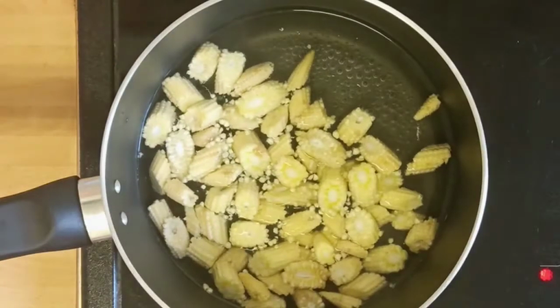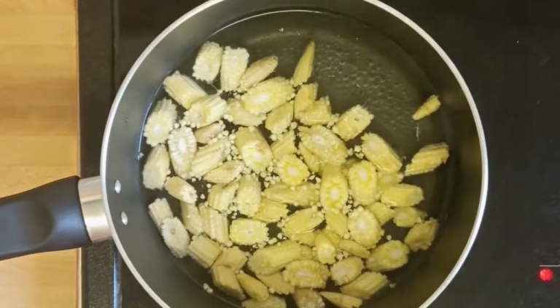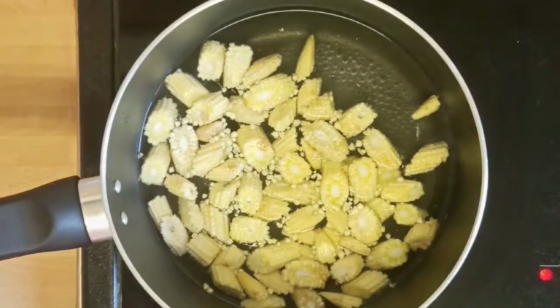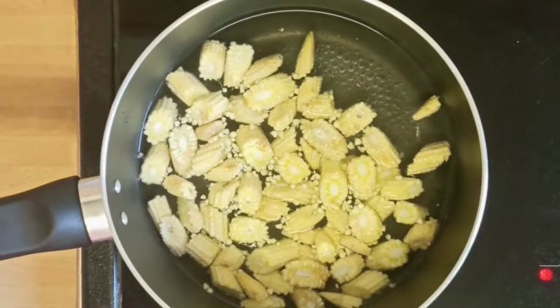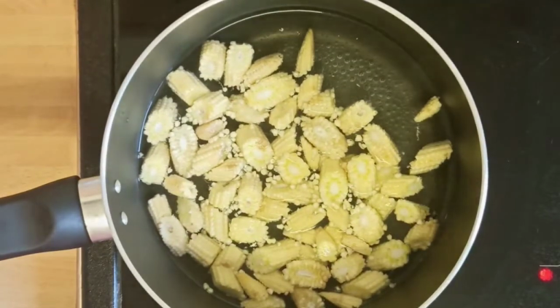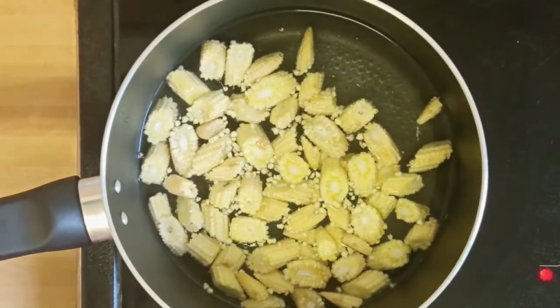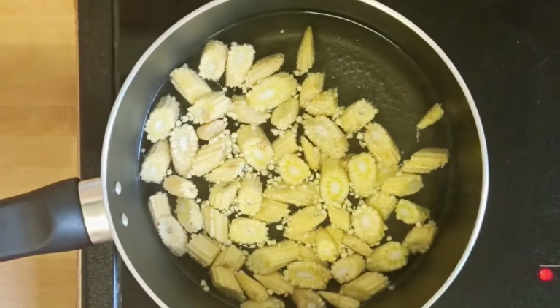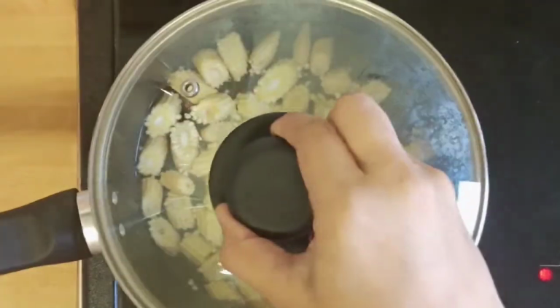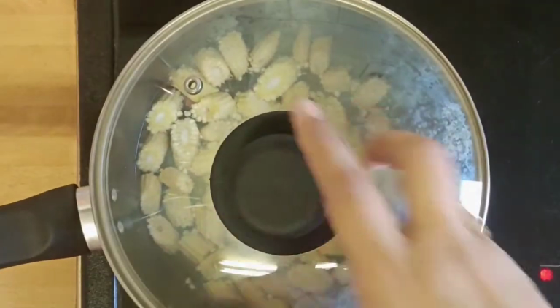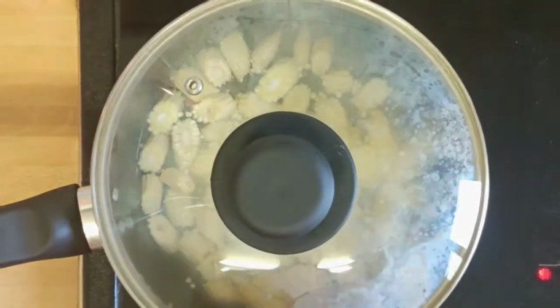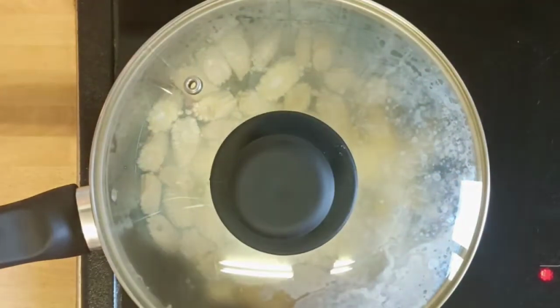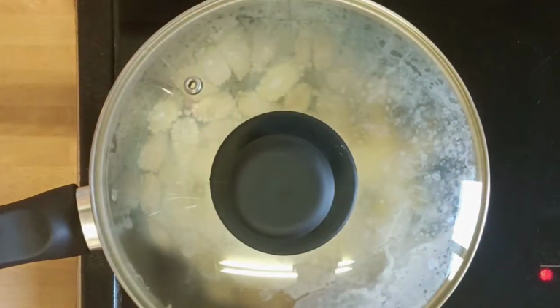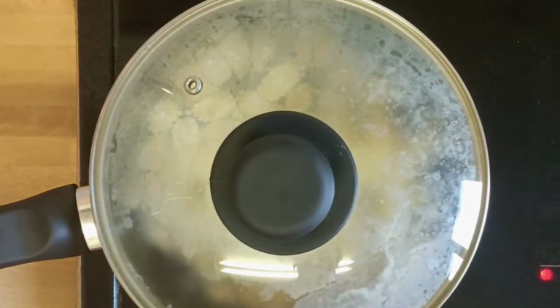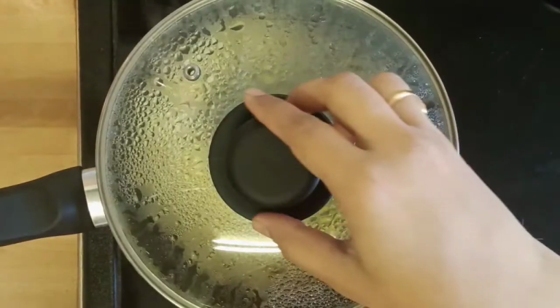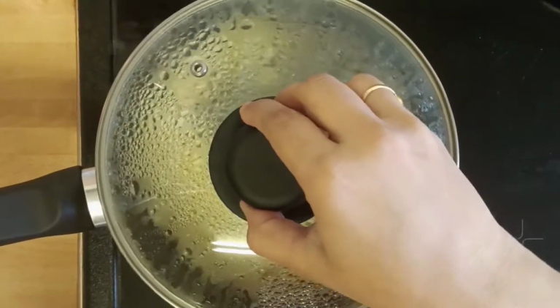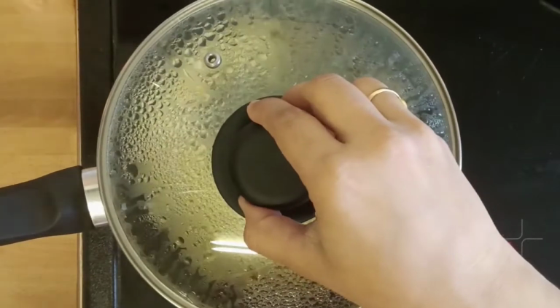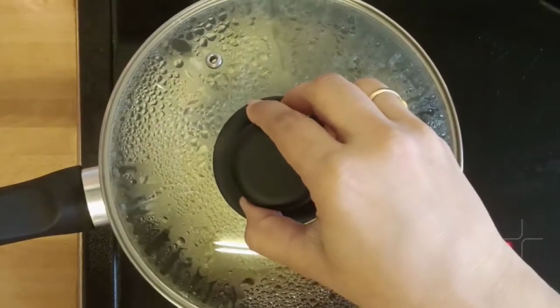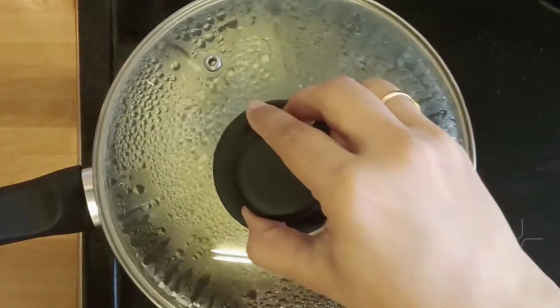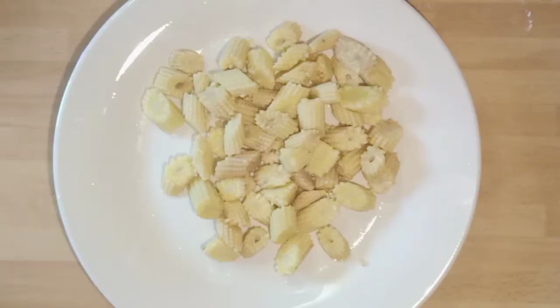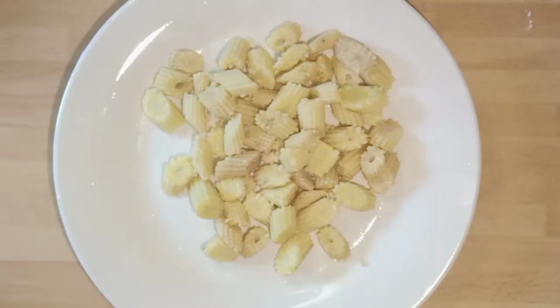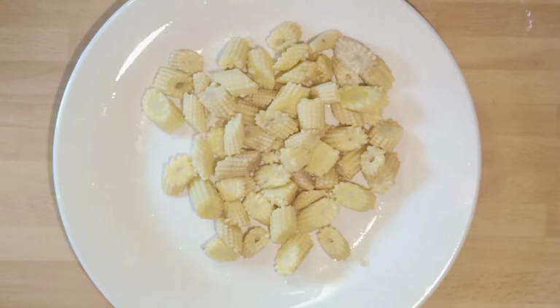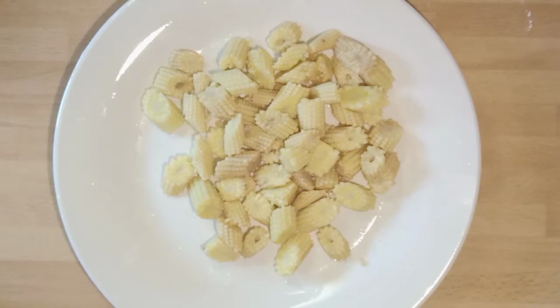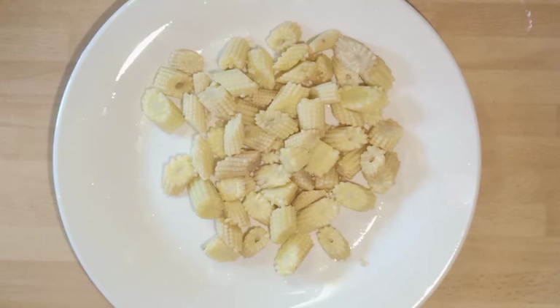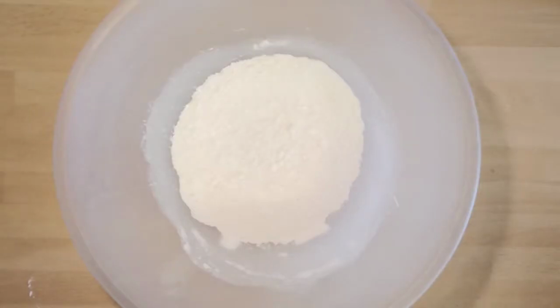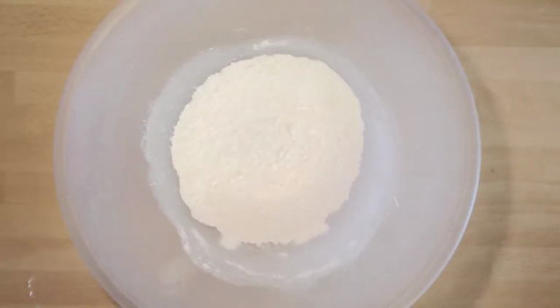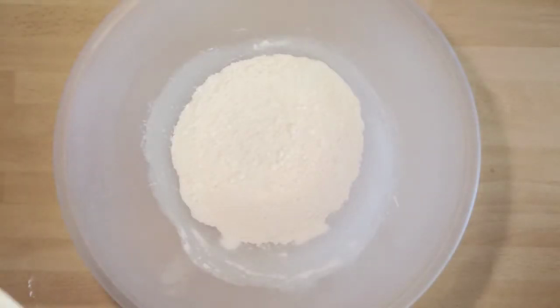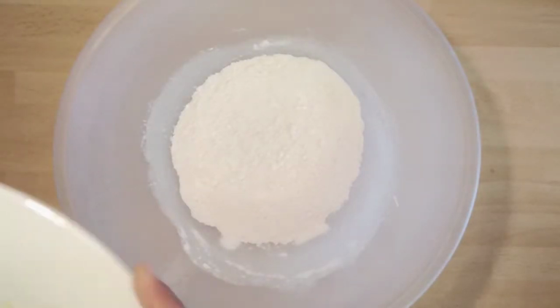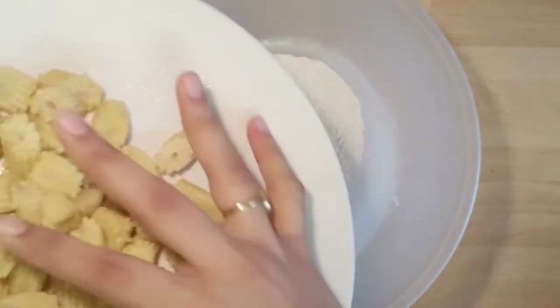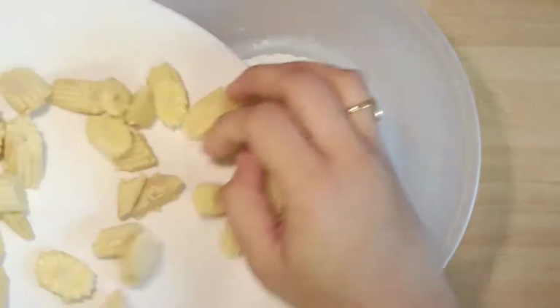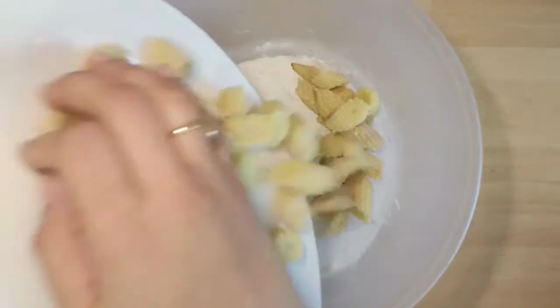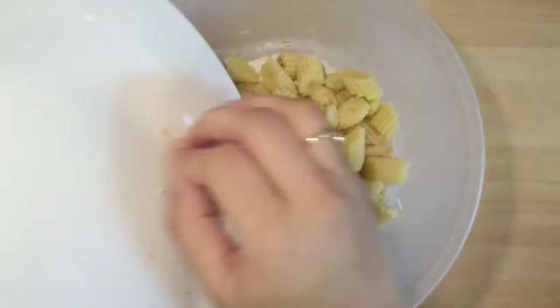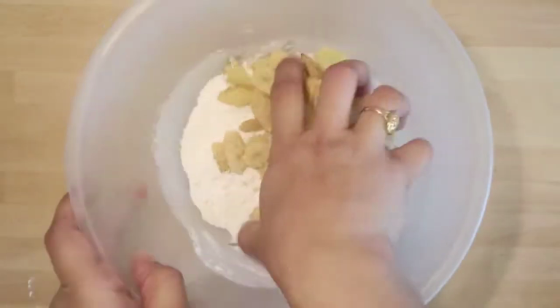Boil two glasses of water in a pan, add a spoon of salt into it, add the baby corn and cook it for five minutes. Drain the water and take the baby corn into a plate.